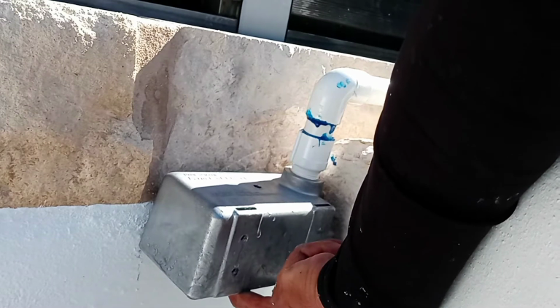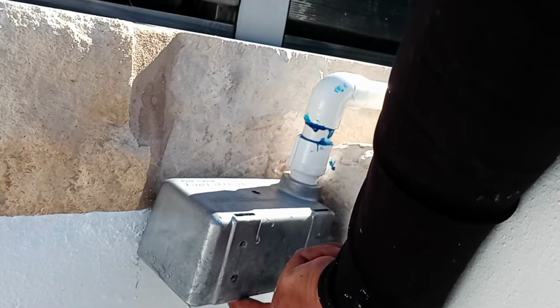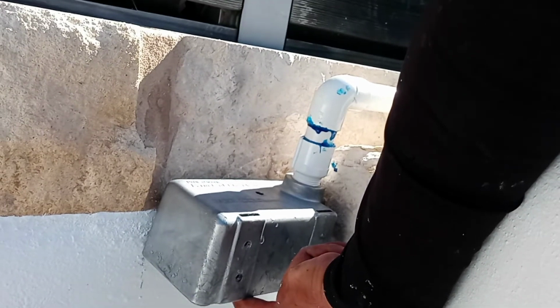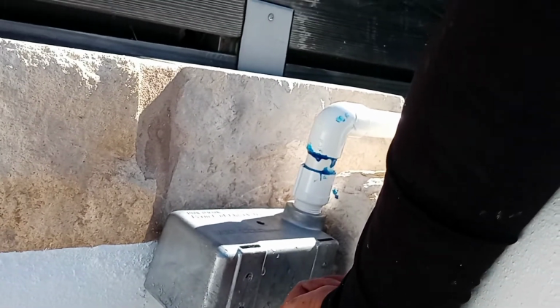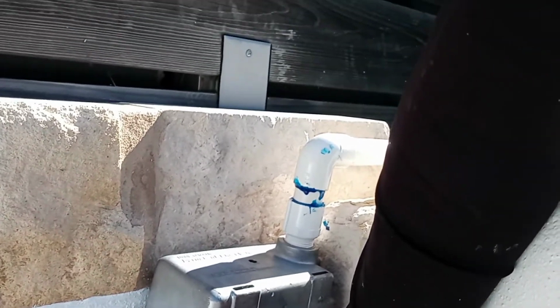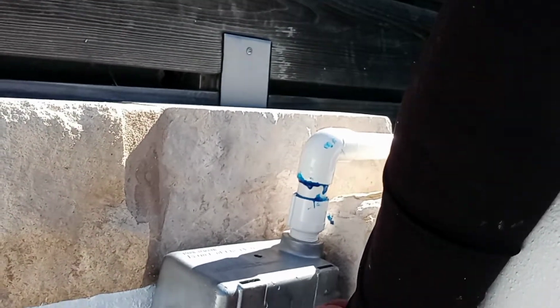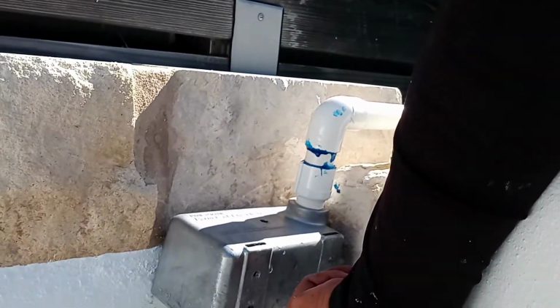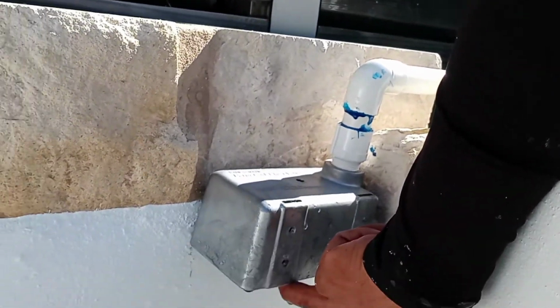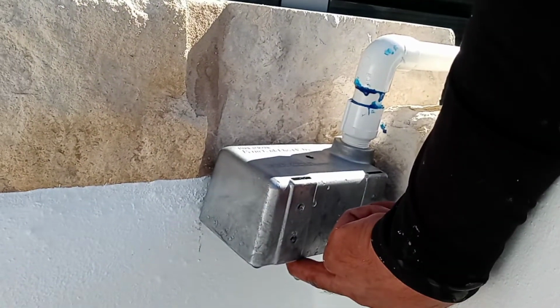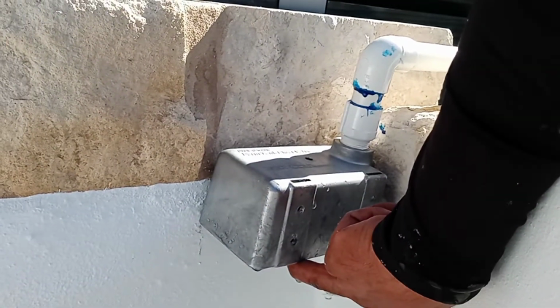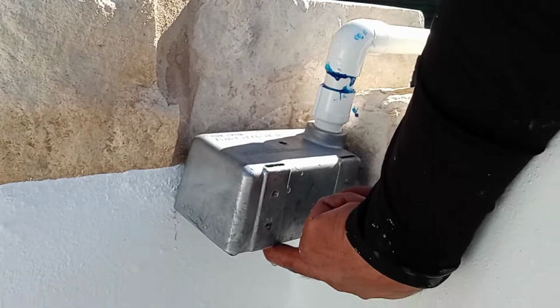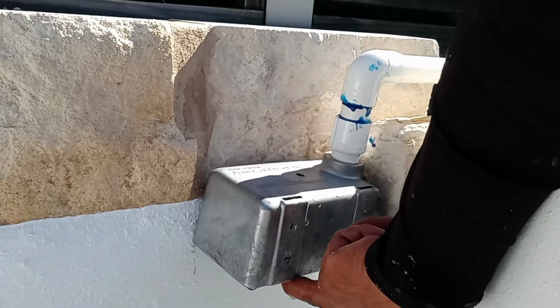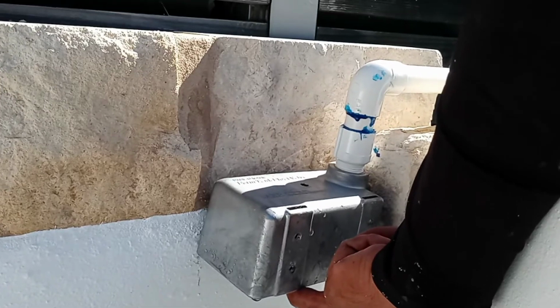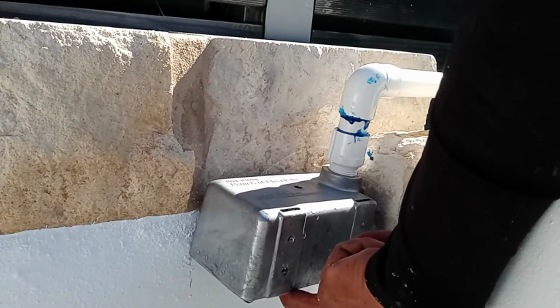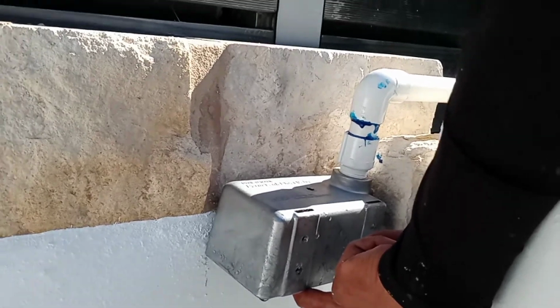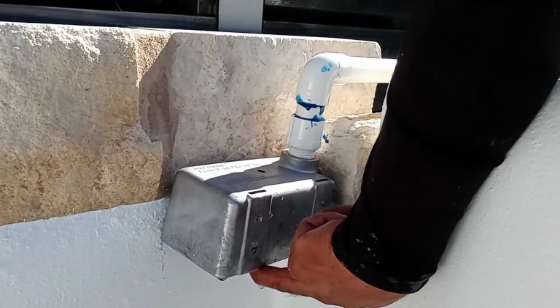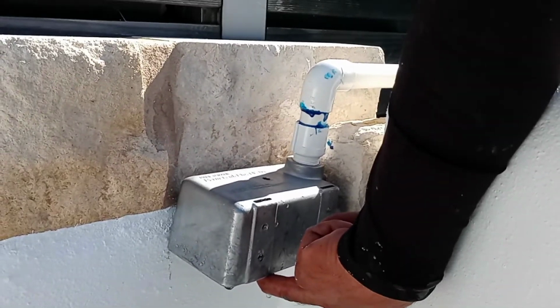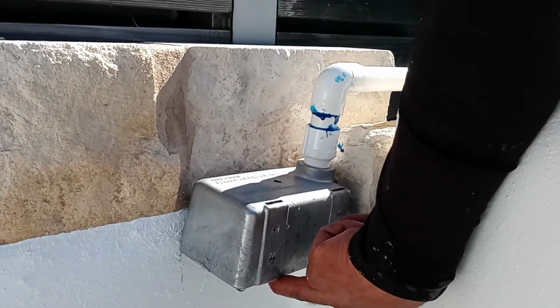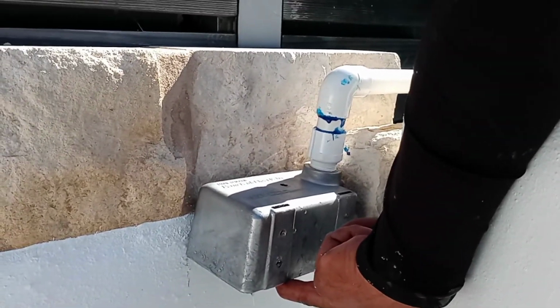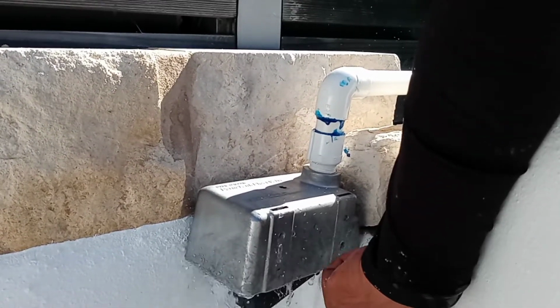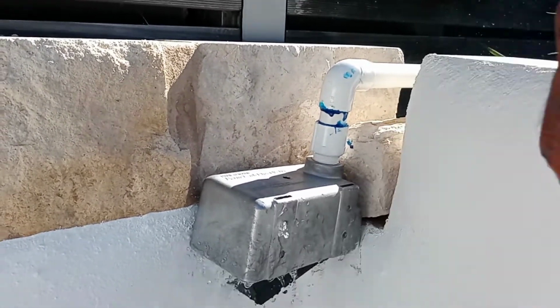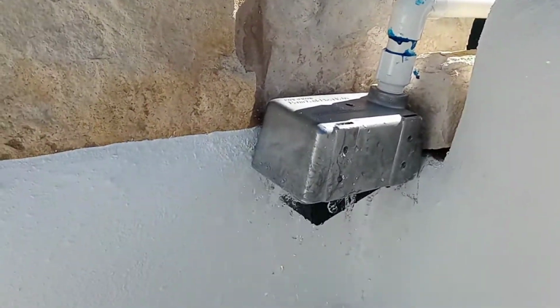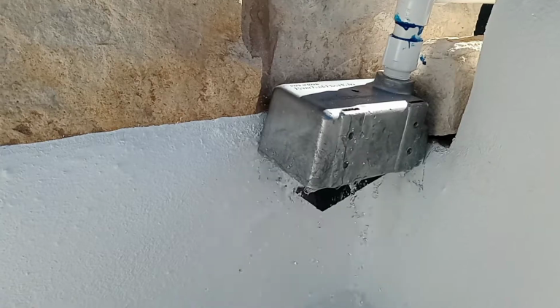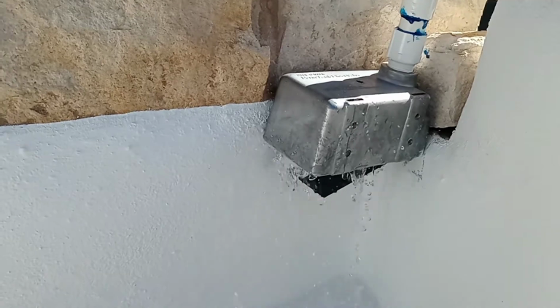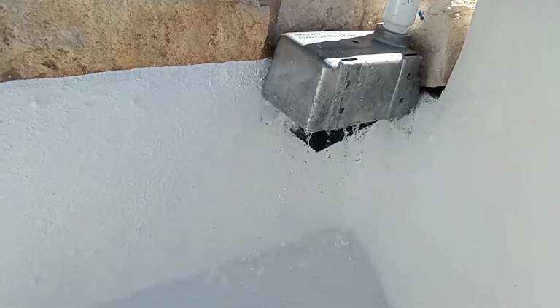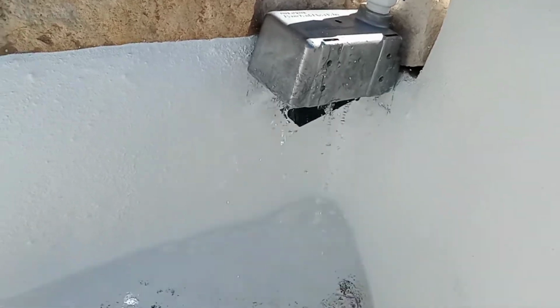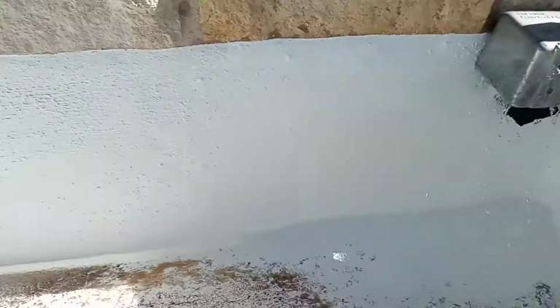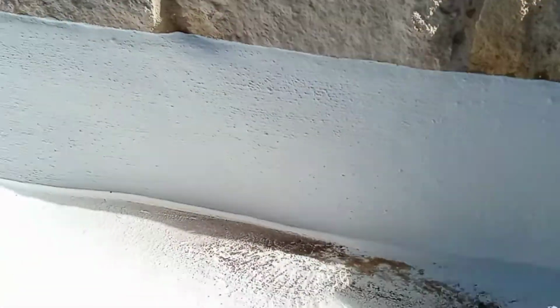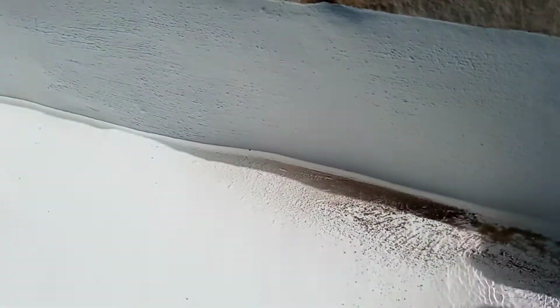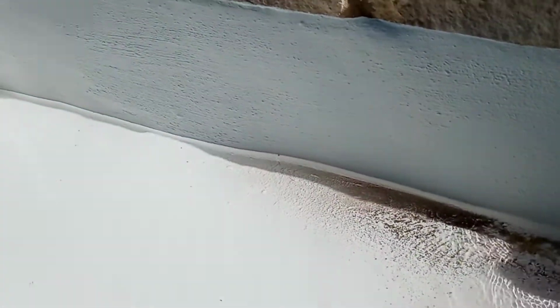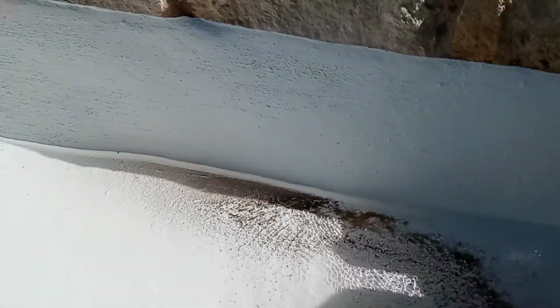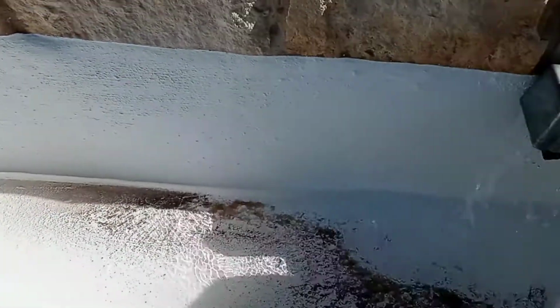The fuel valve works similar to a toilet. When the water is filled, it will close the valve and shut it off. When the water gets low, it will open. The fuel cells back up. Pretty cool.